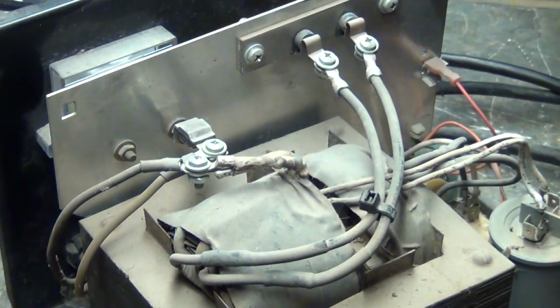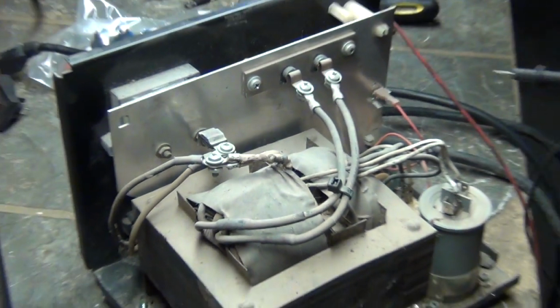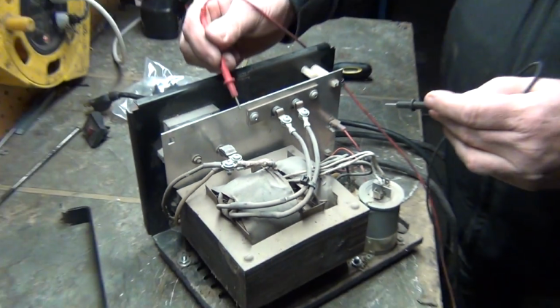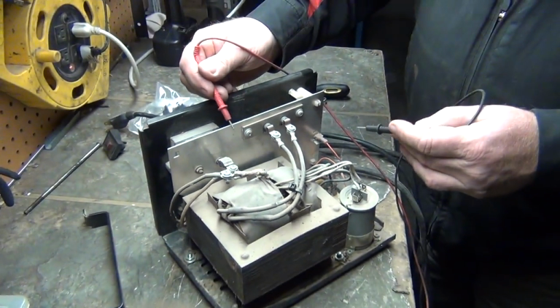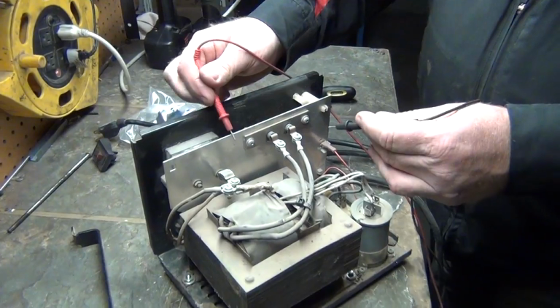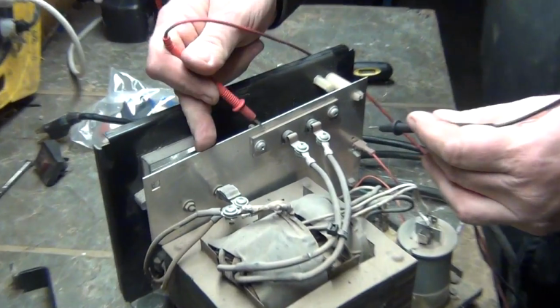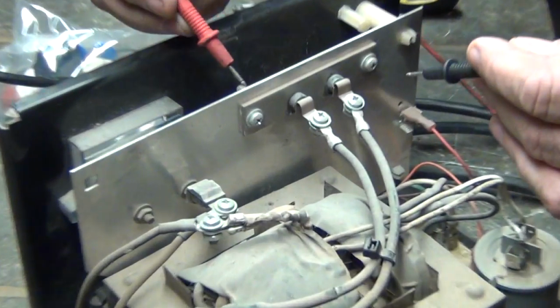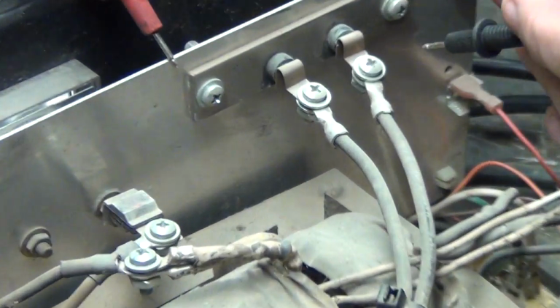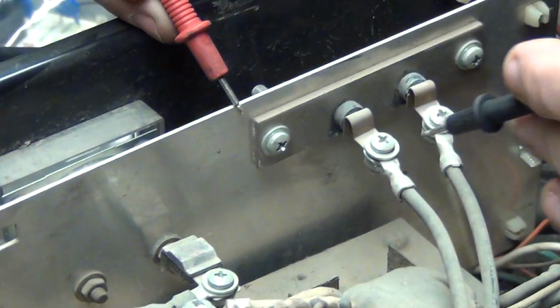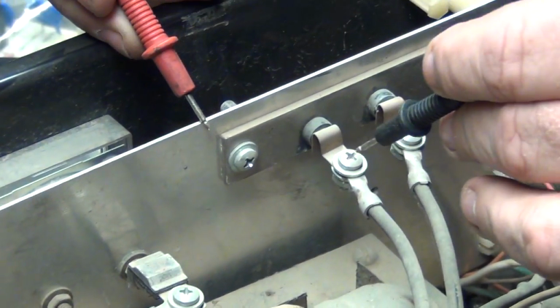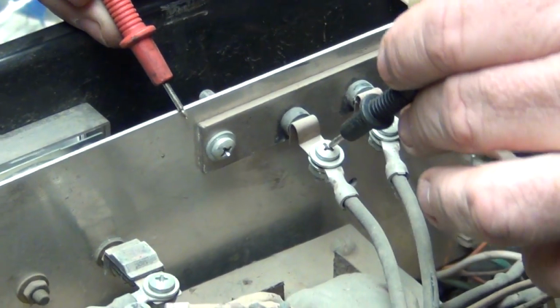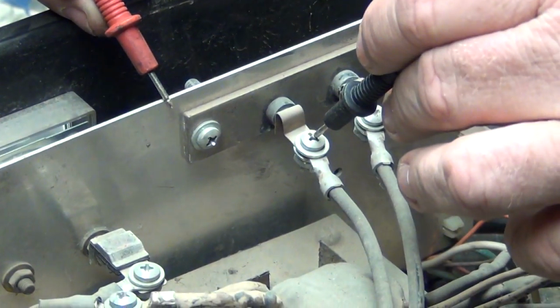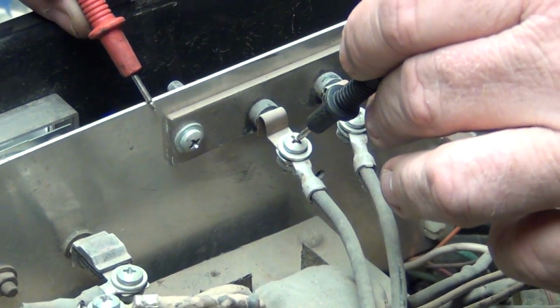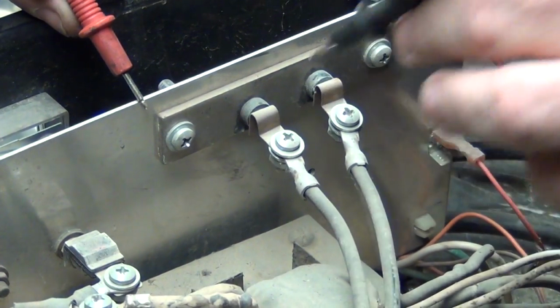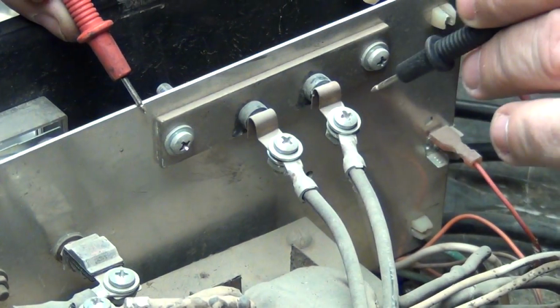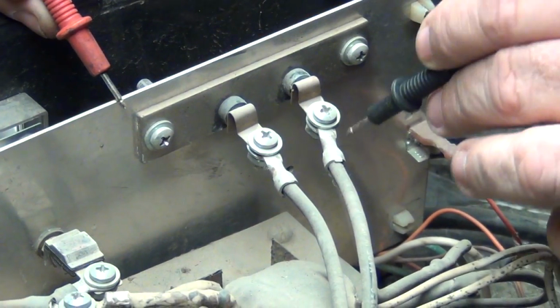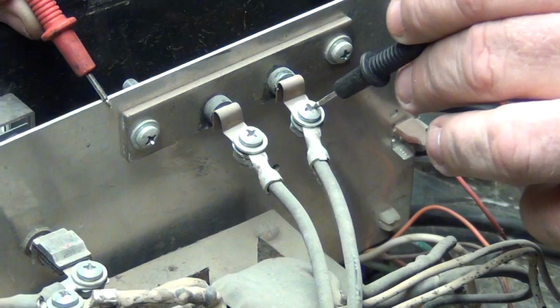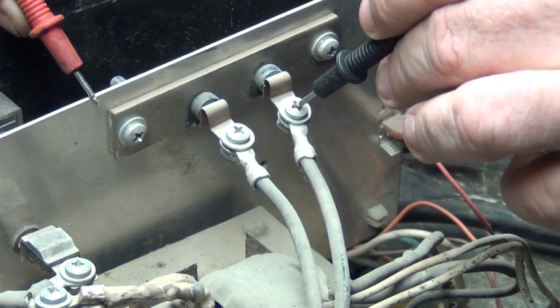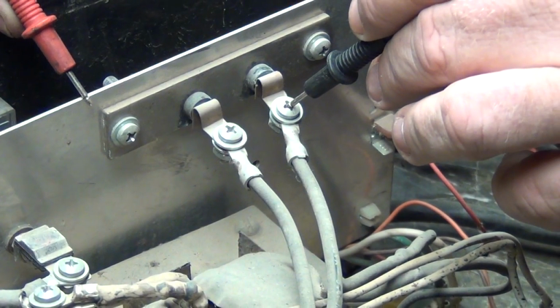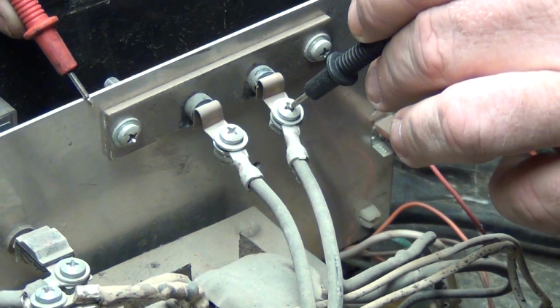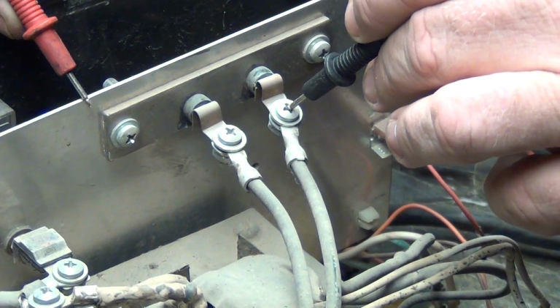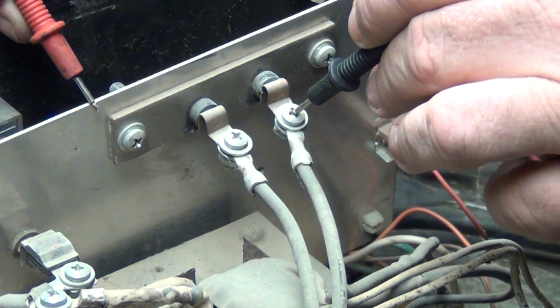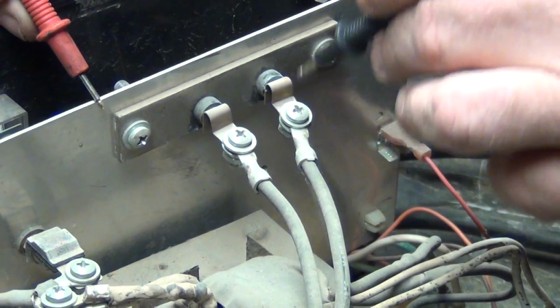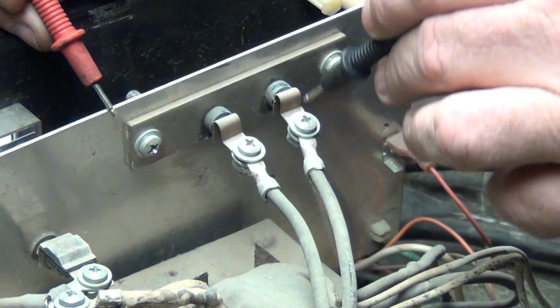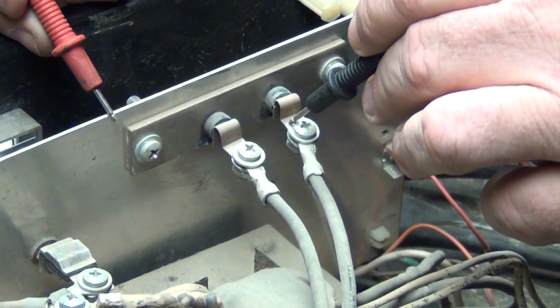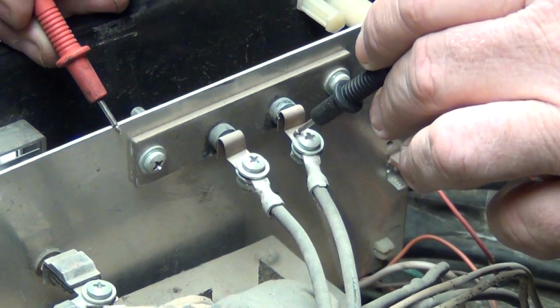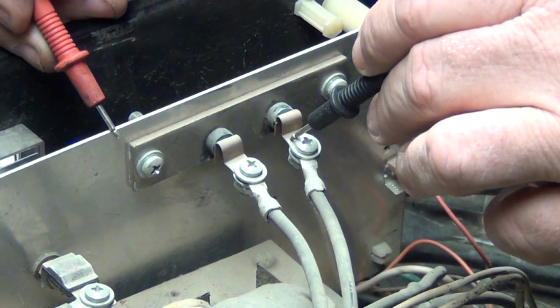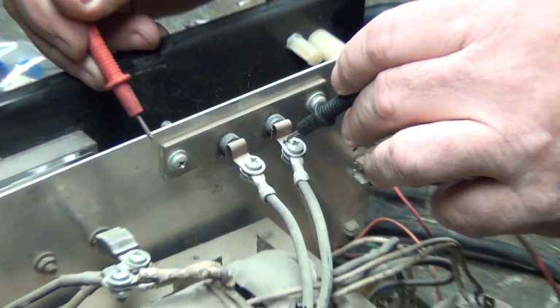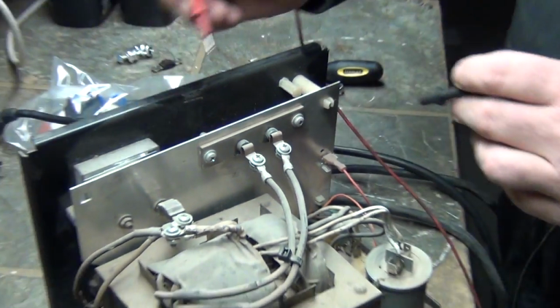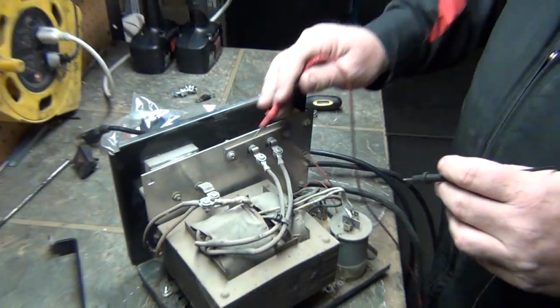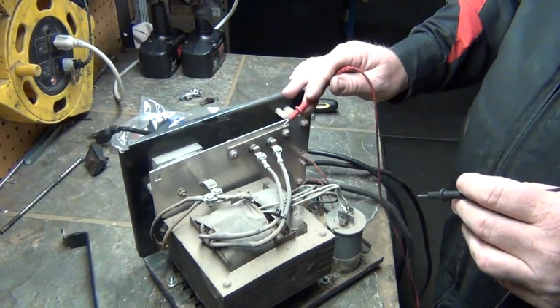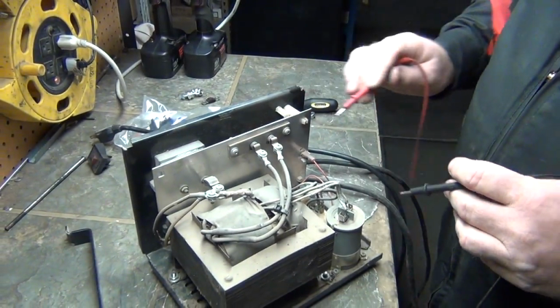The next thing you're going to do is ground the heat sink board, touch a diode, then touch another diode. If it beeped, that diode's bad. So we know that these are good.